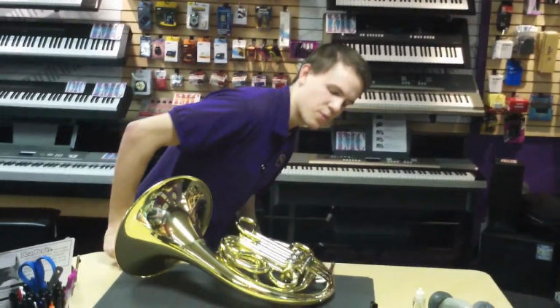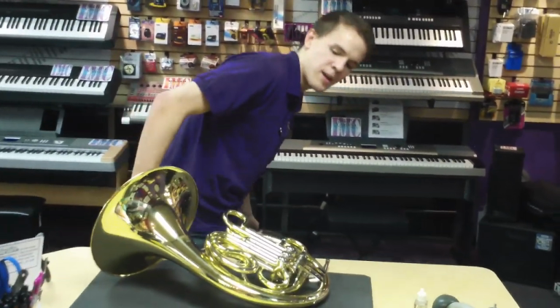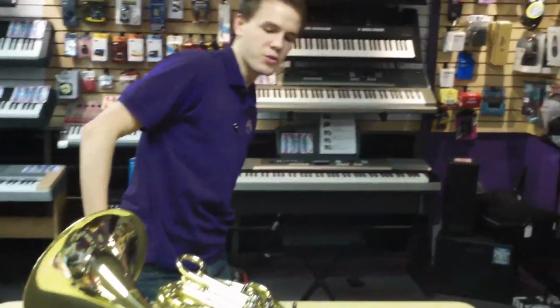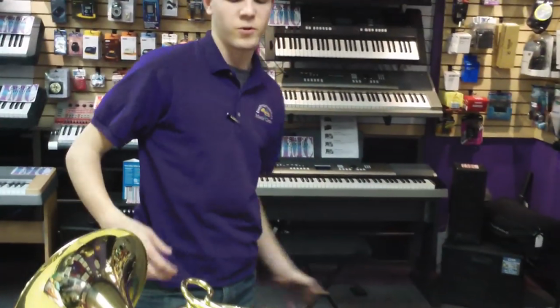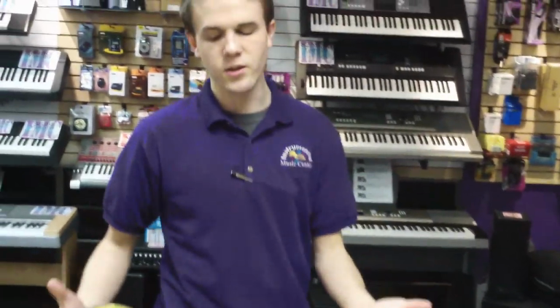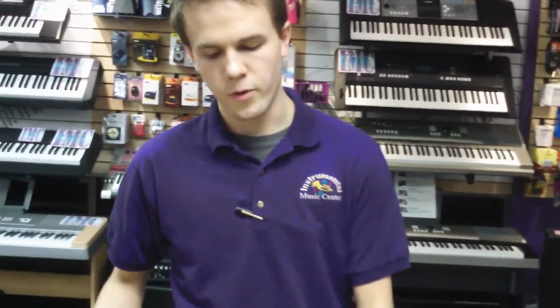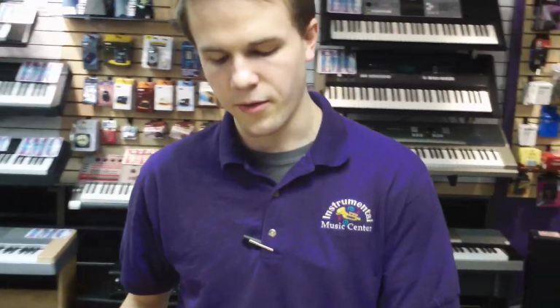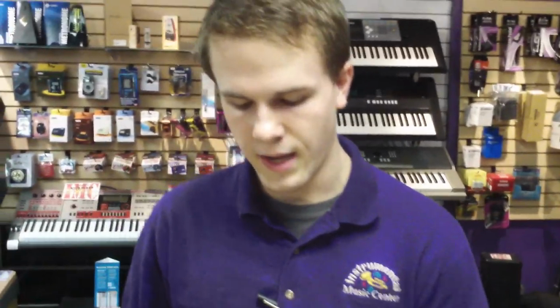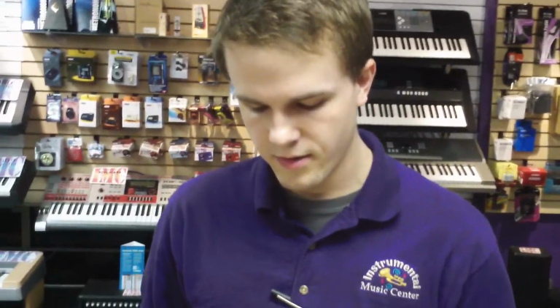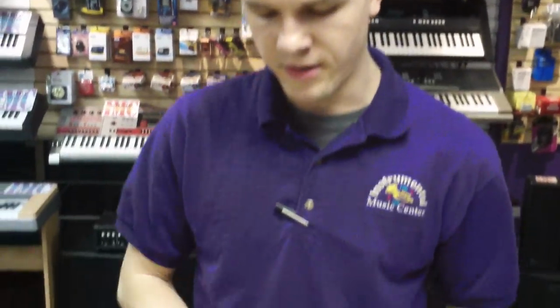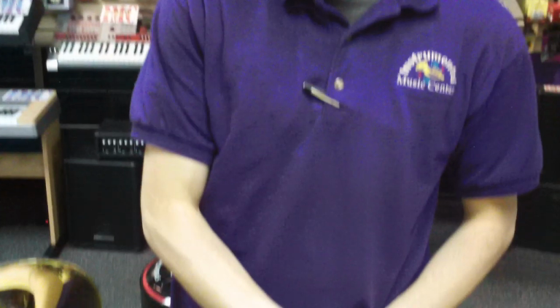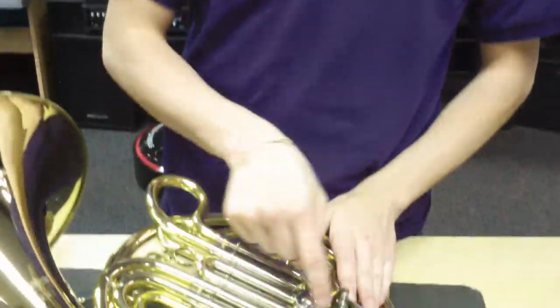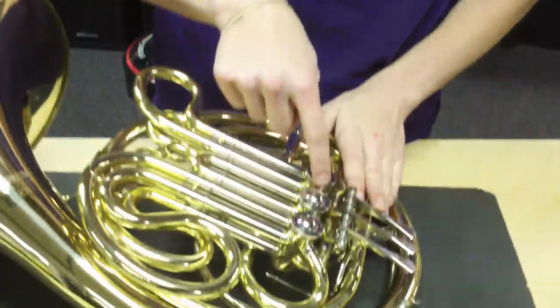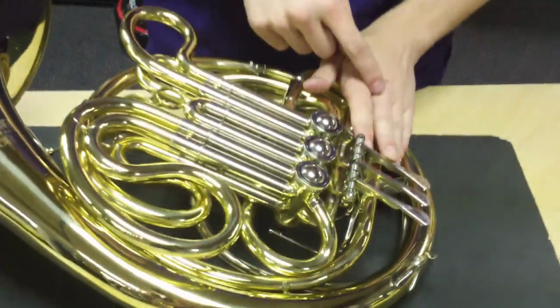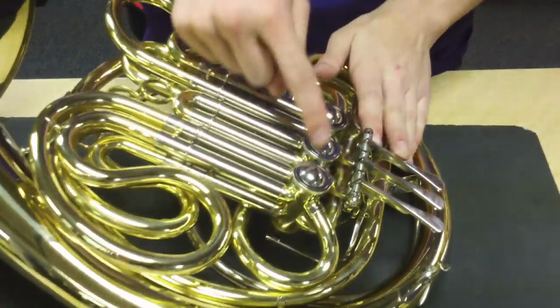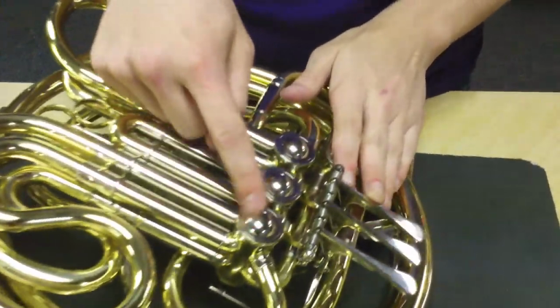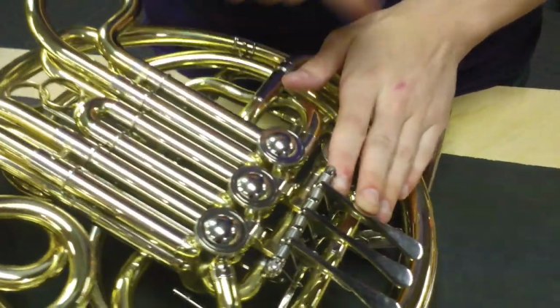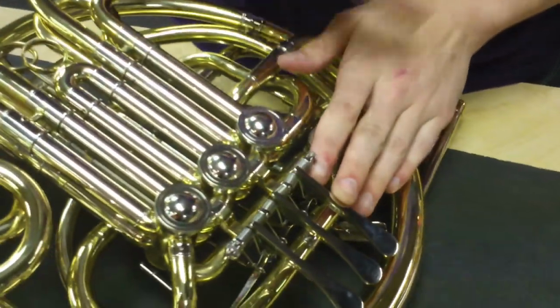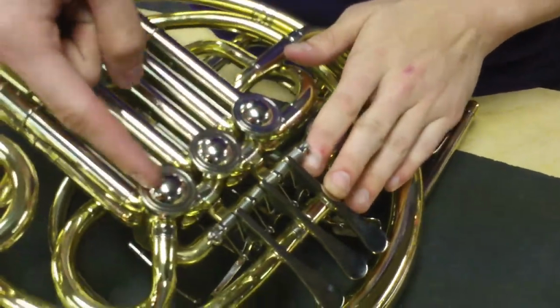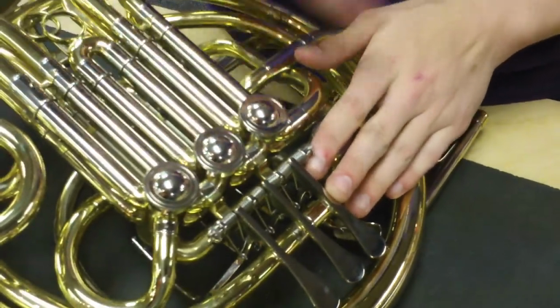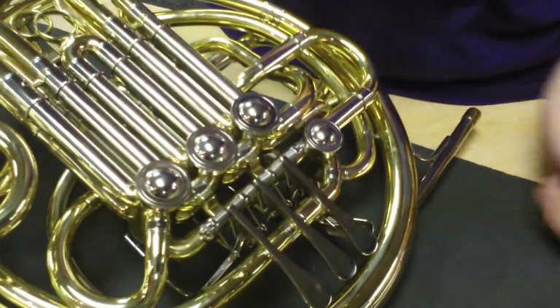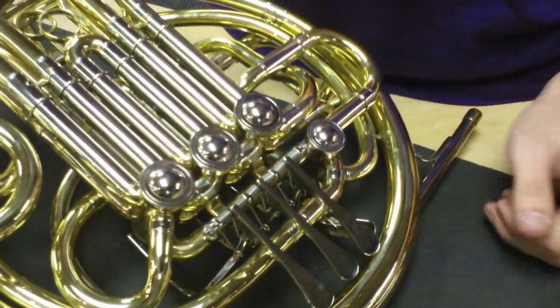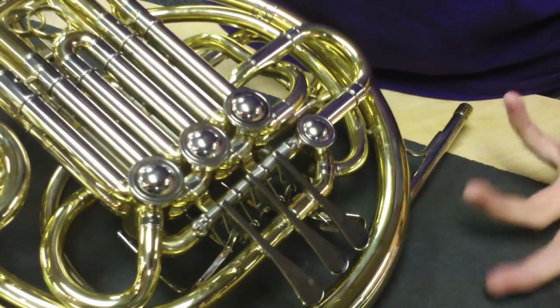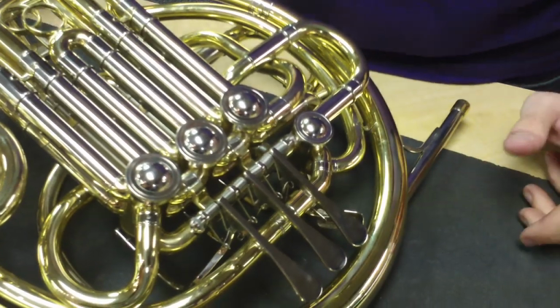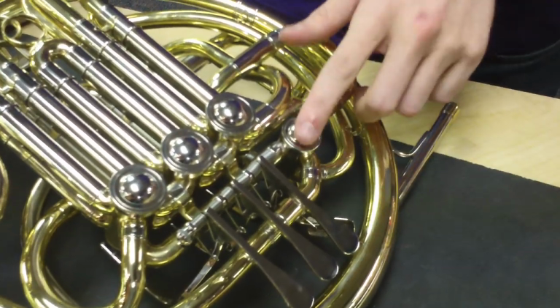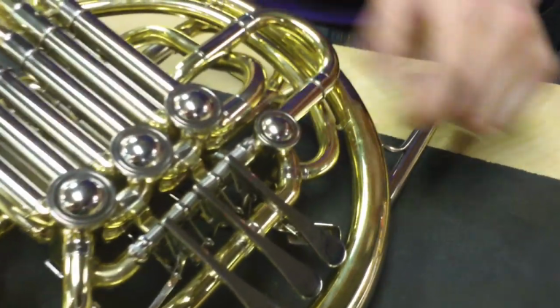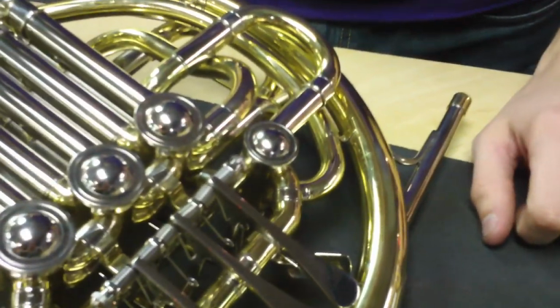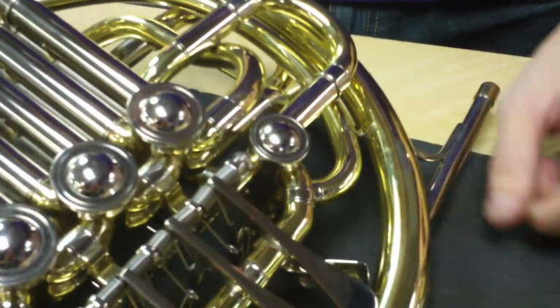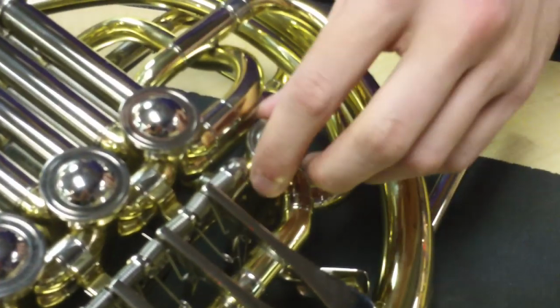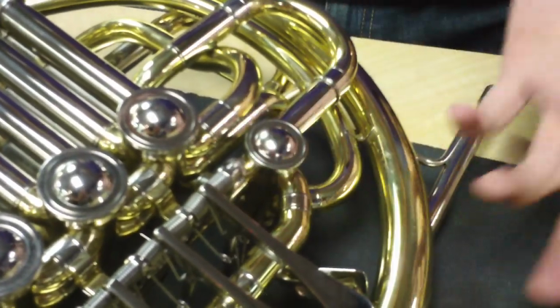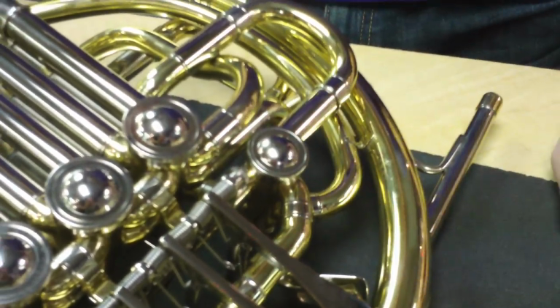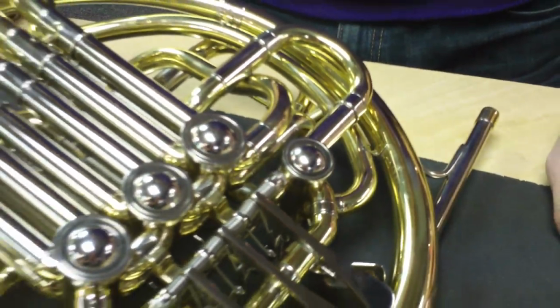On many French horns — well, on a single horn, there will only be three valves, these three up here. These are the rotary valves: one, two, three. This is actually a double French horn, so it has this fourth one. We'll talk about it a little bit later.